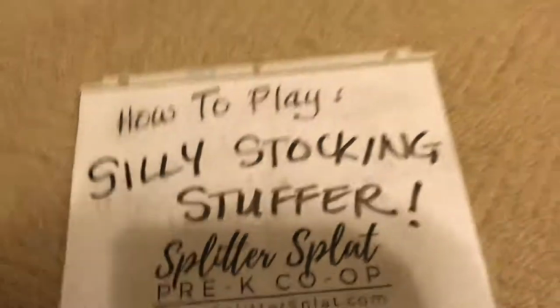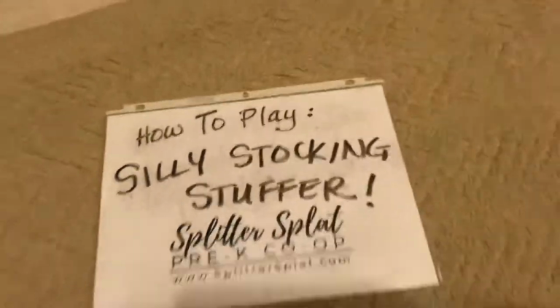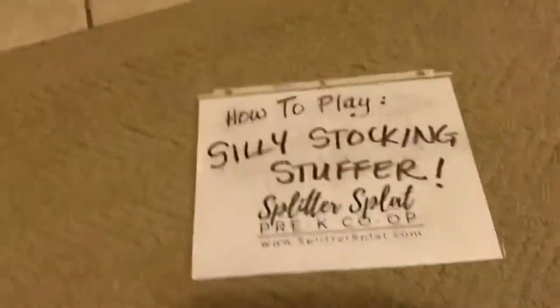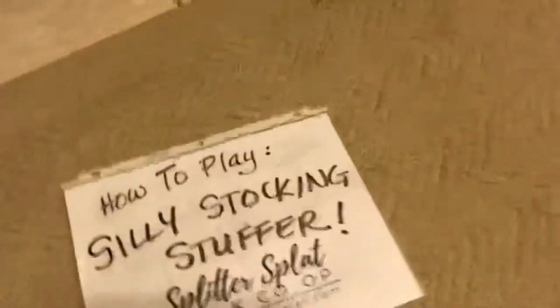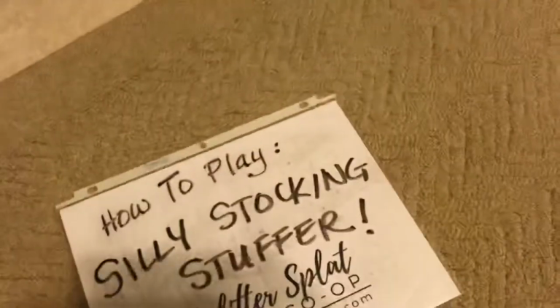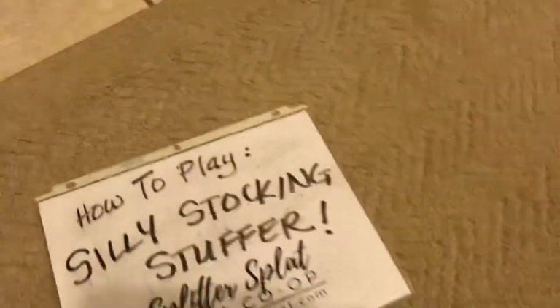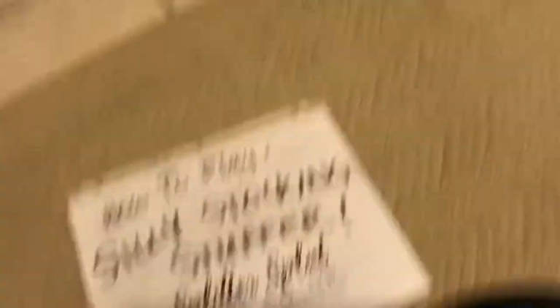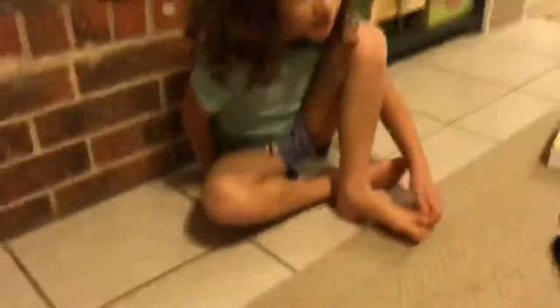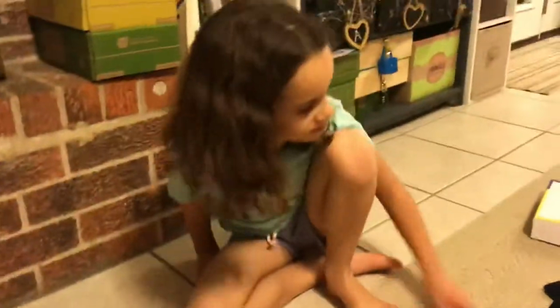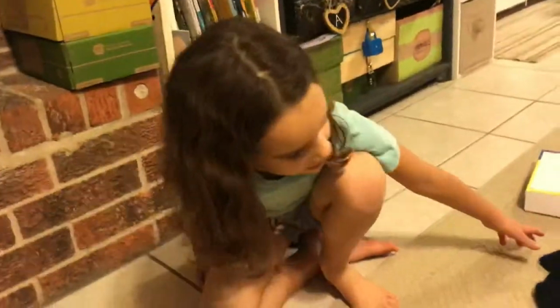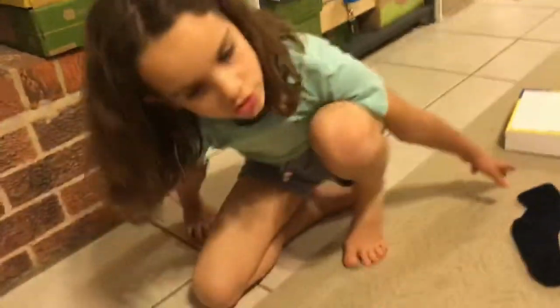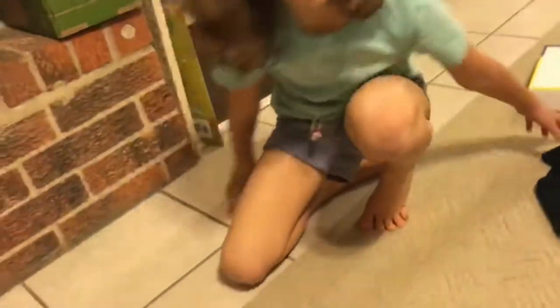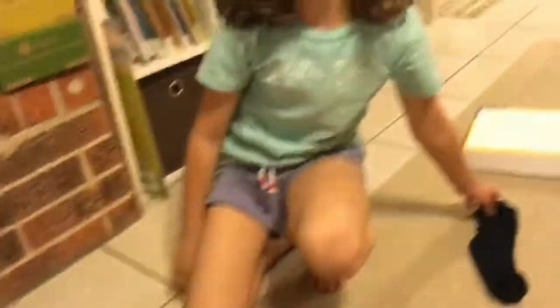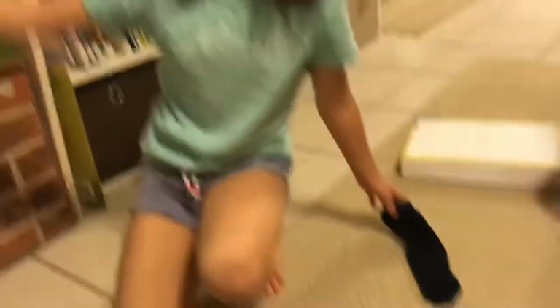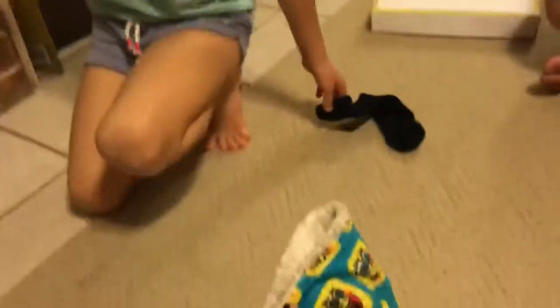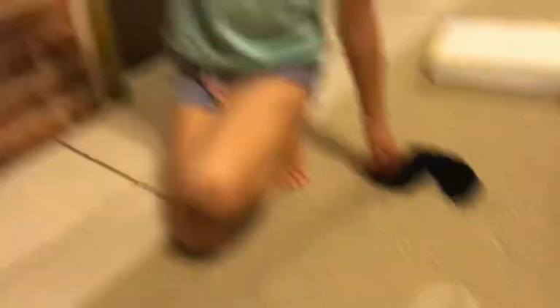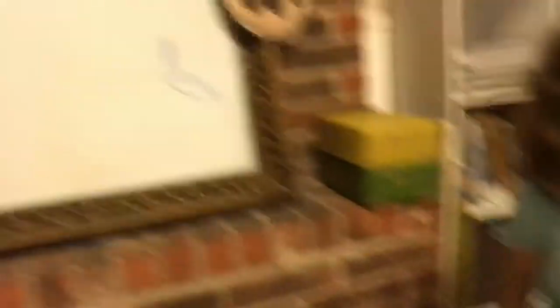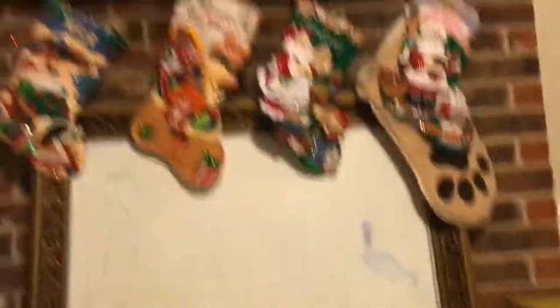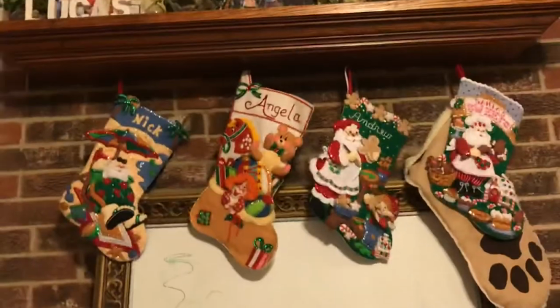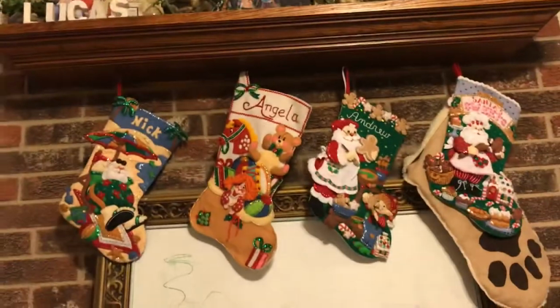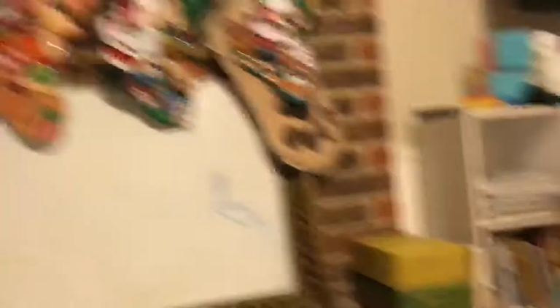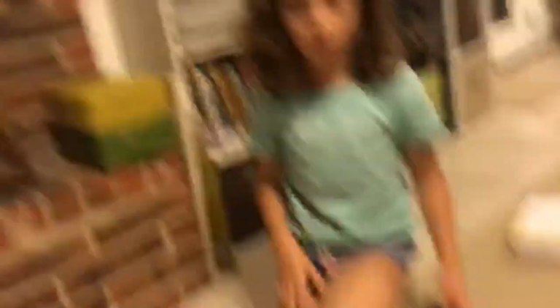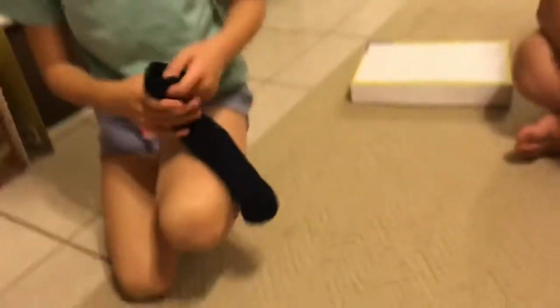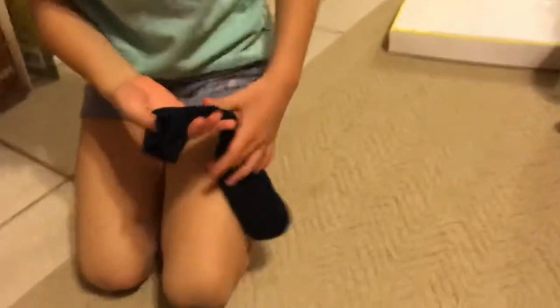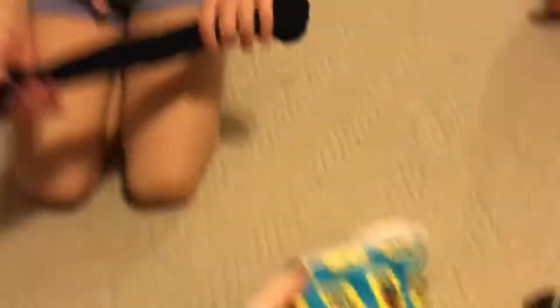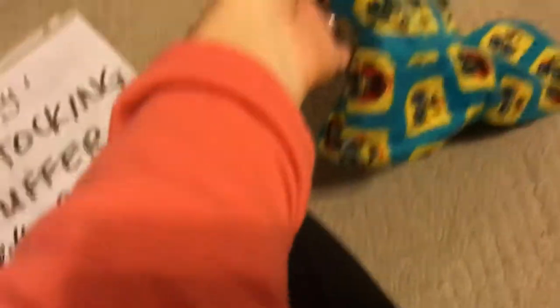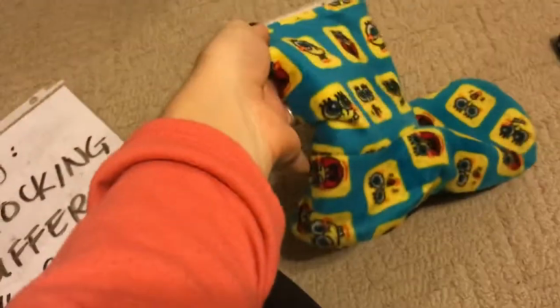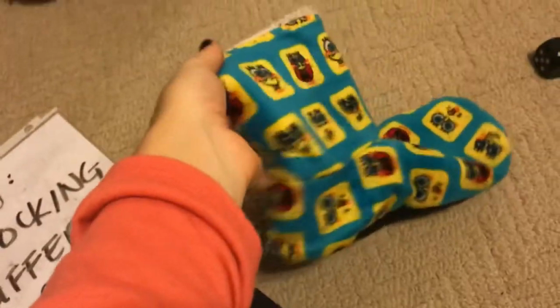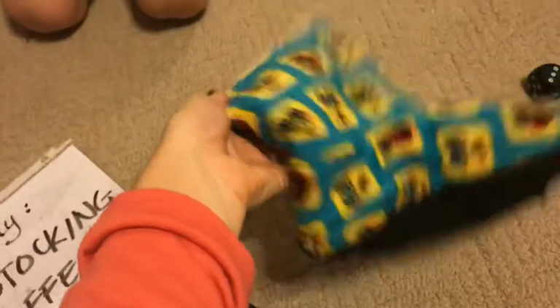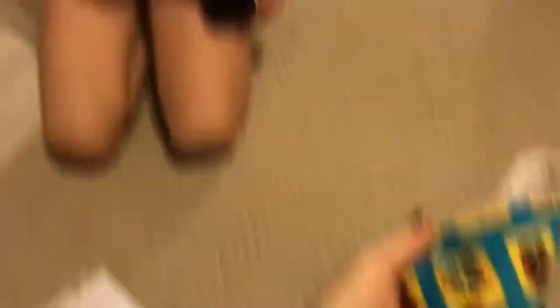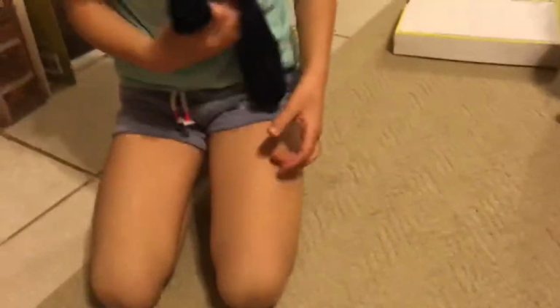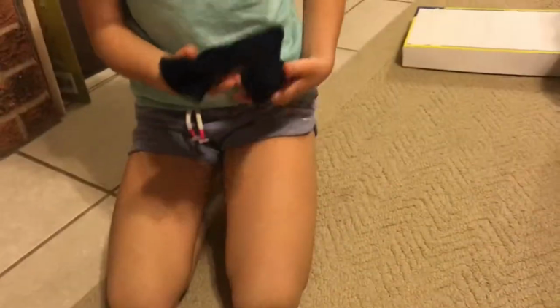Alright, so Ava, what's the first thing that you need? You need an old stocking or real Christmas stockings. Oh okay, real Christmas stockings or slippers or socks. Yeah, we're just using old slippers and socks here.